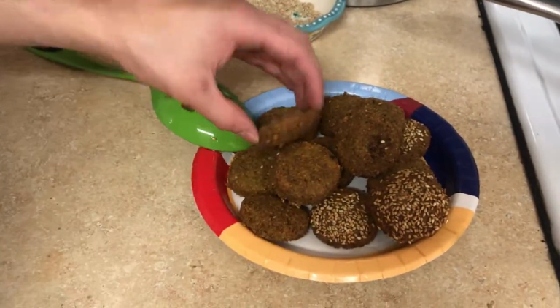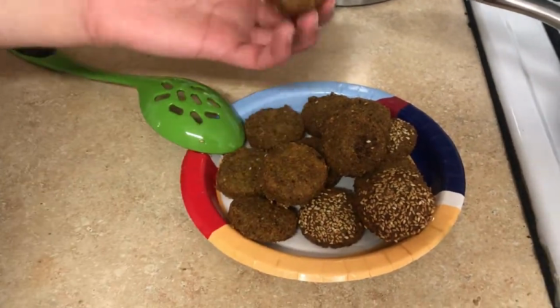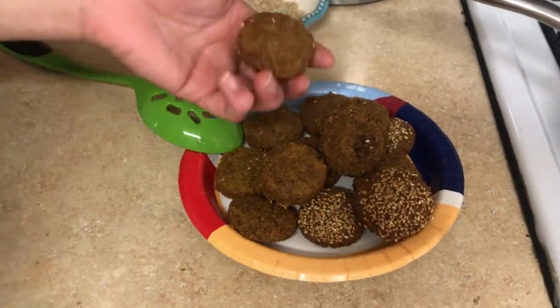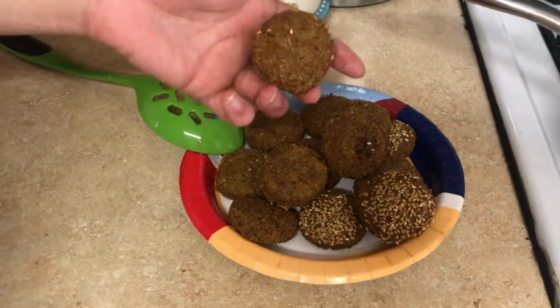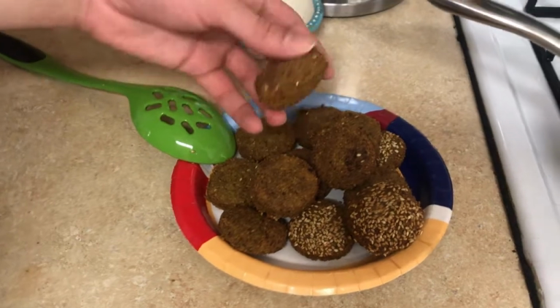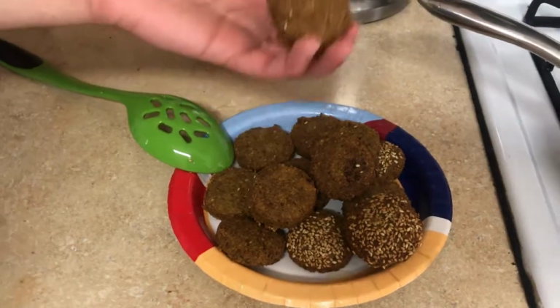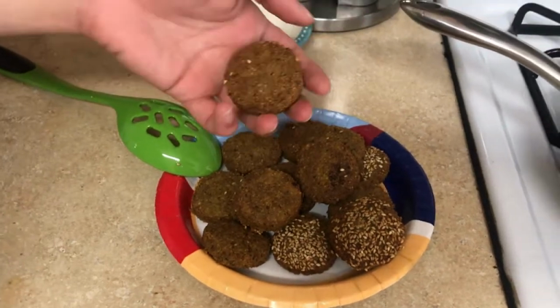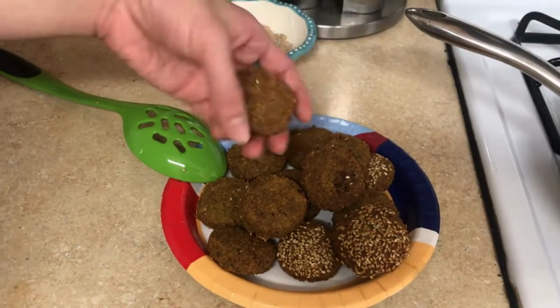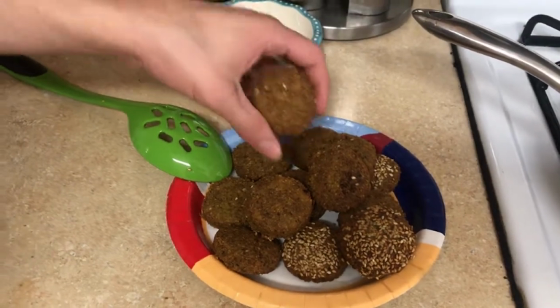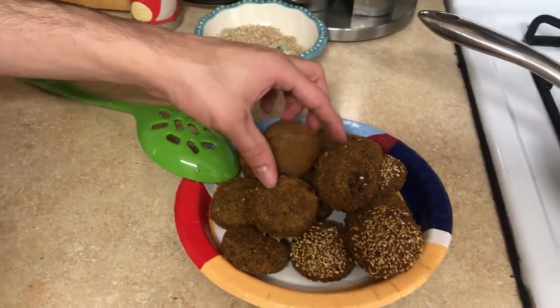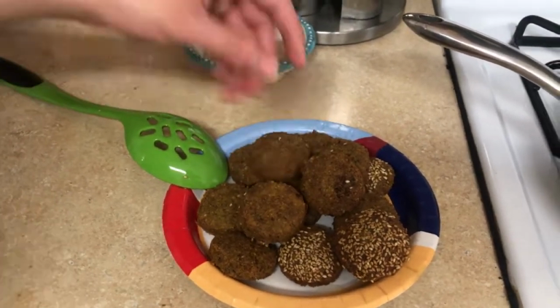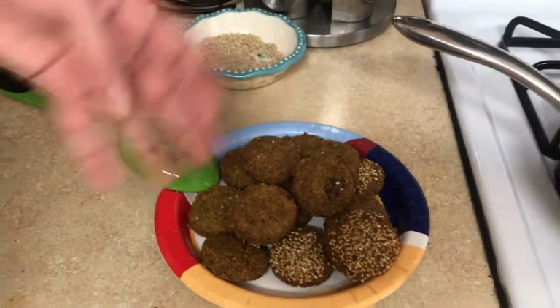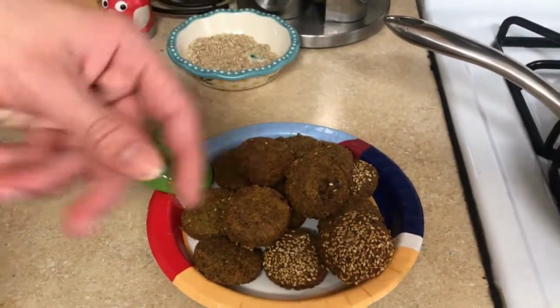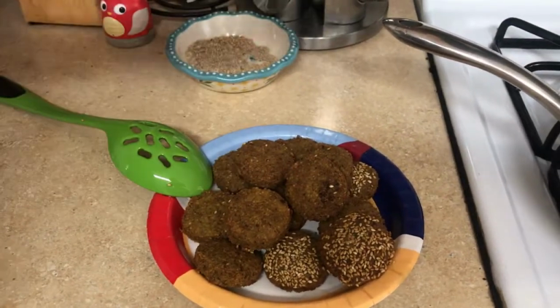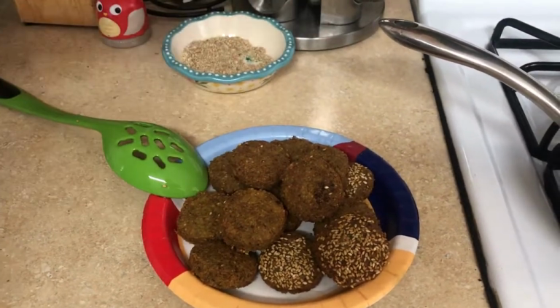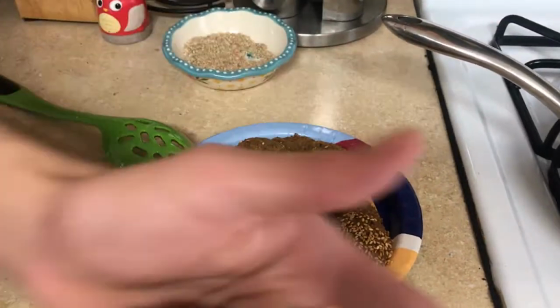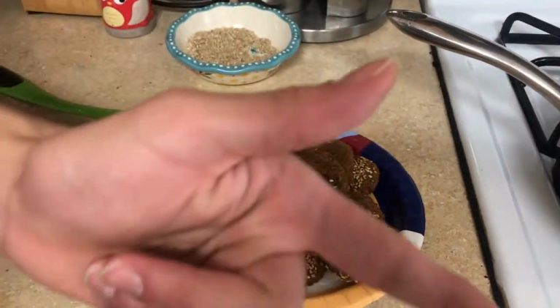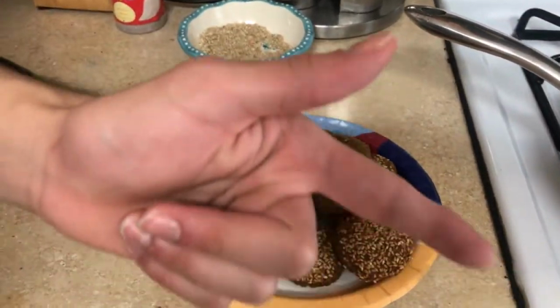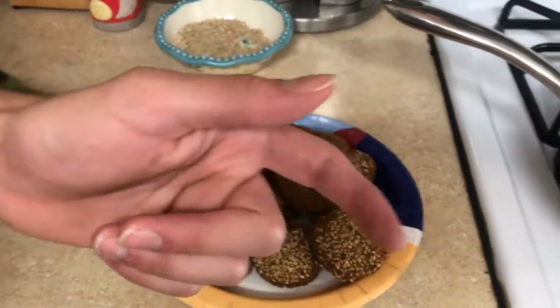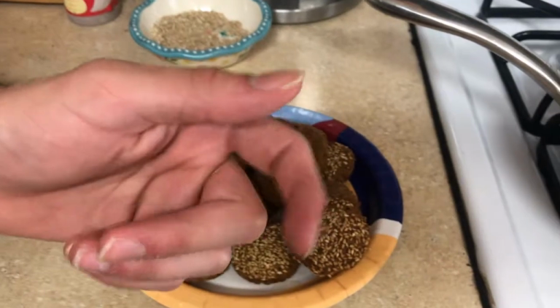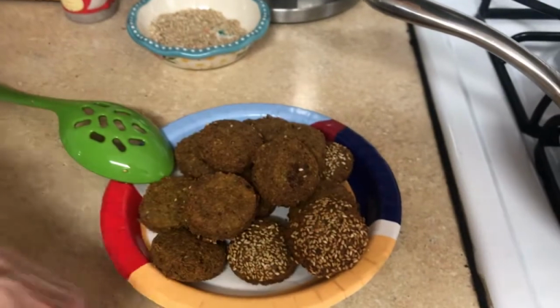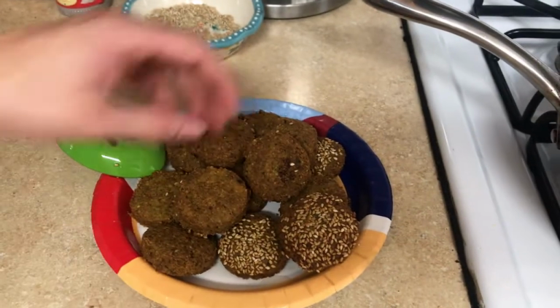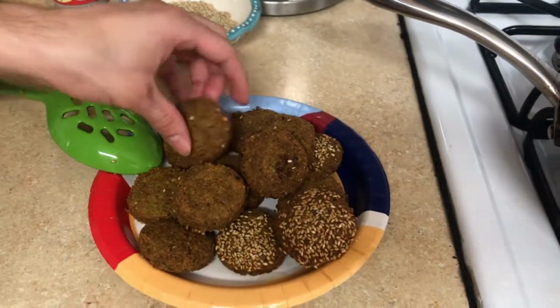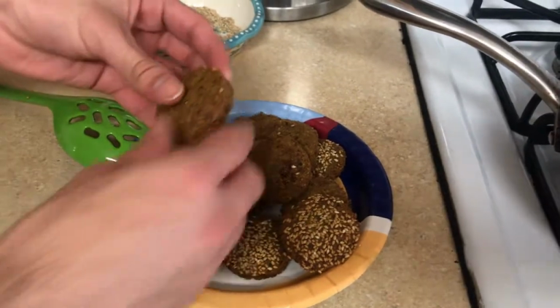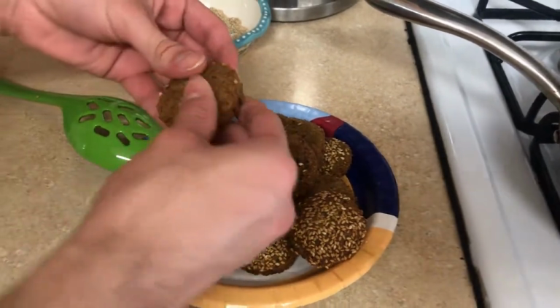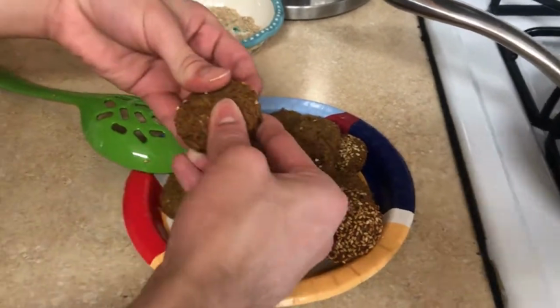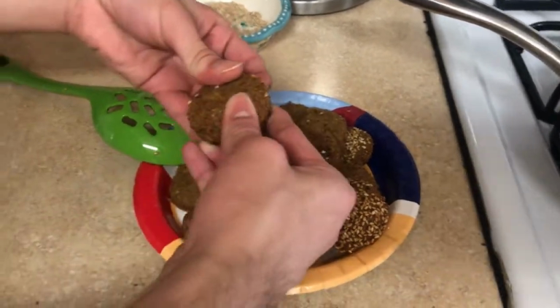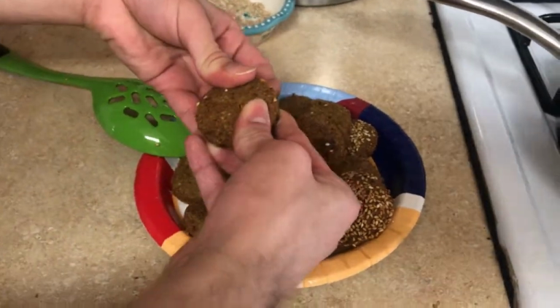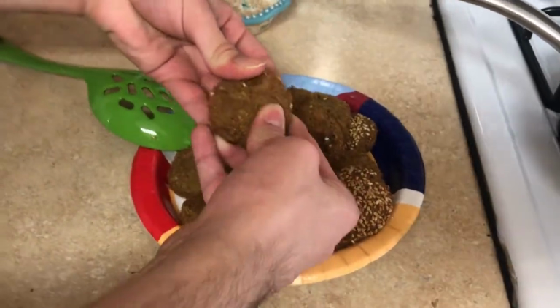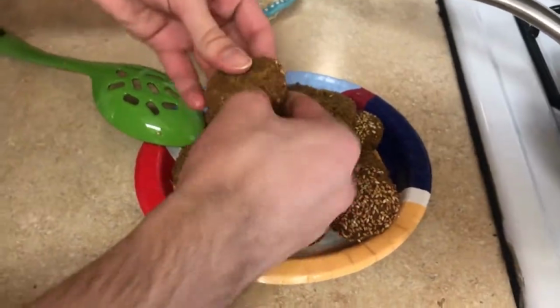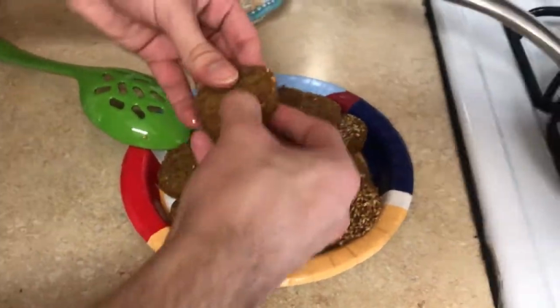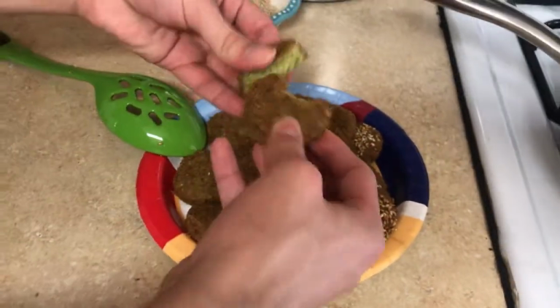You can make falafel sandwiches with these, and use hummus, which is going to be in our next video. The falafel sandwiches will be on the link here on the left.